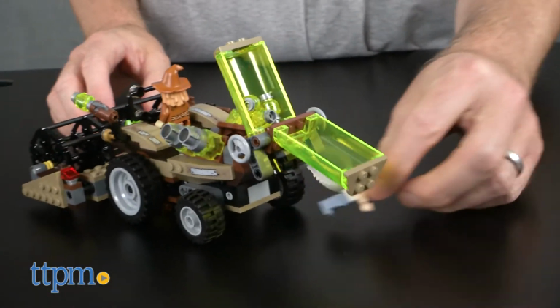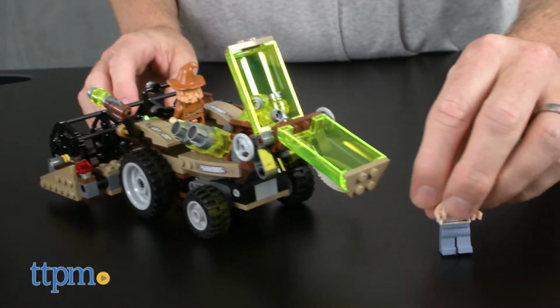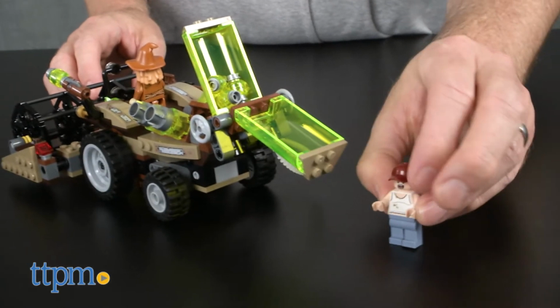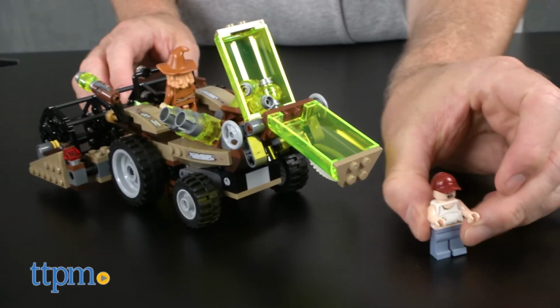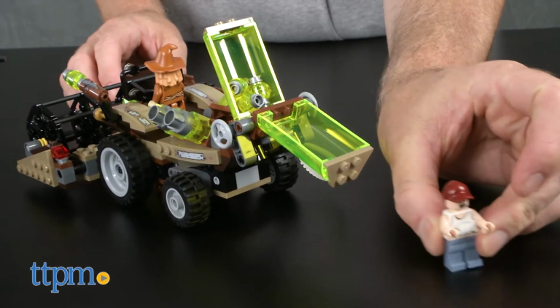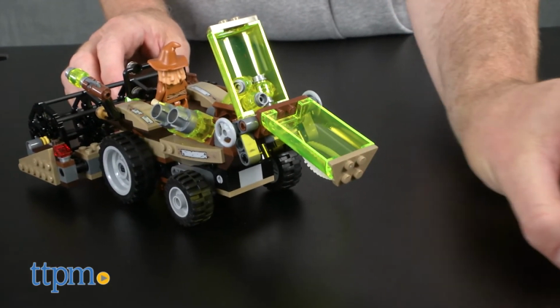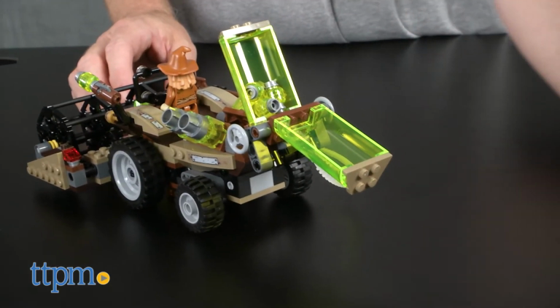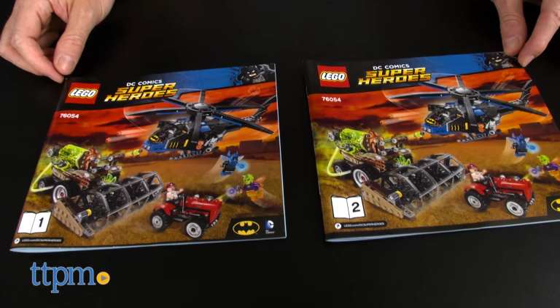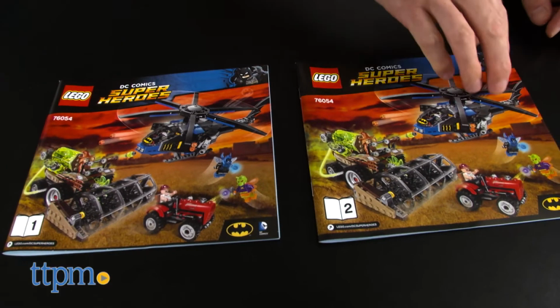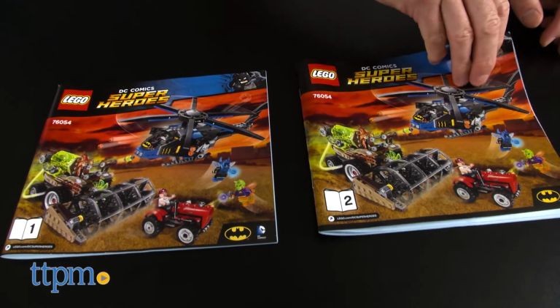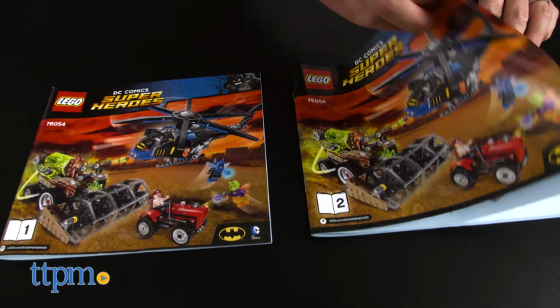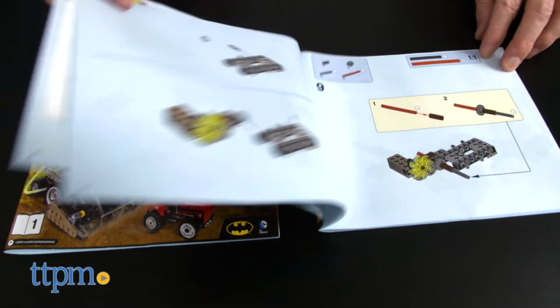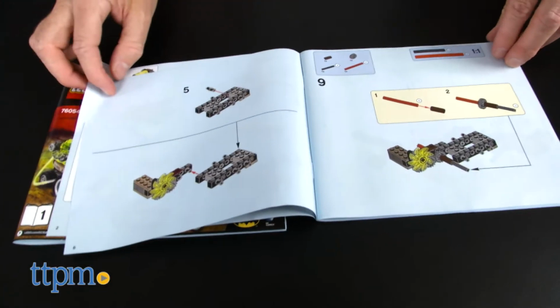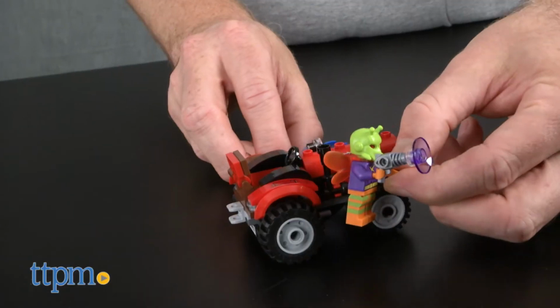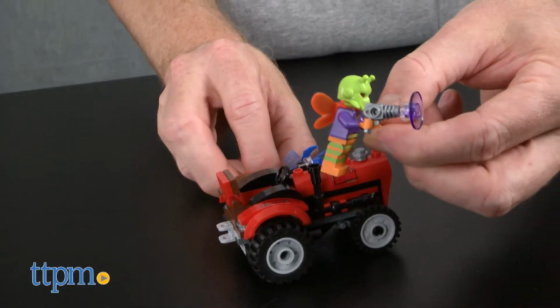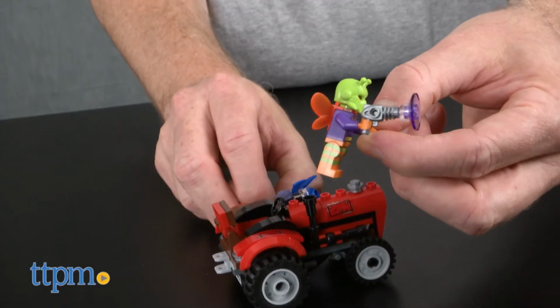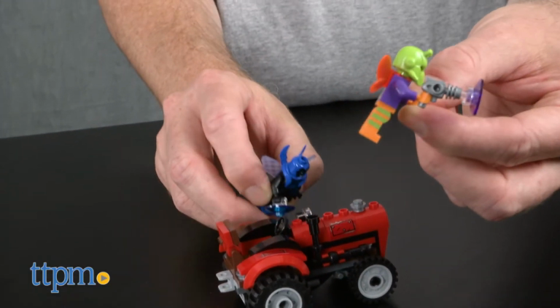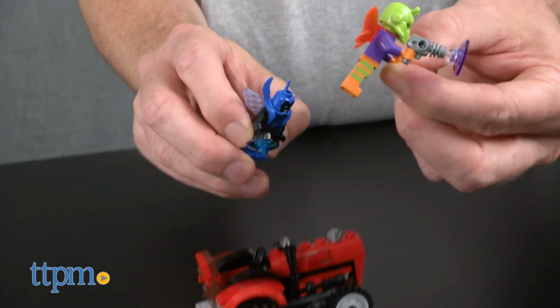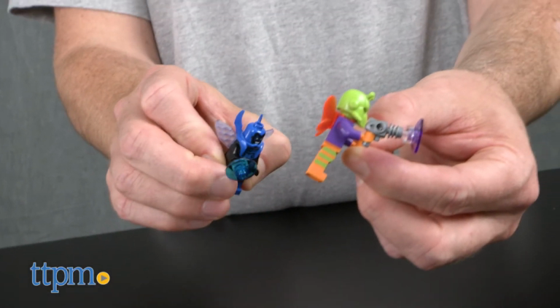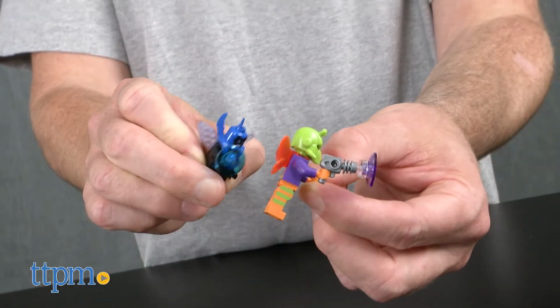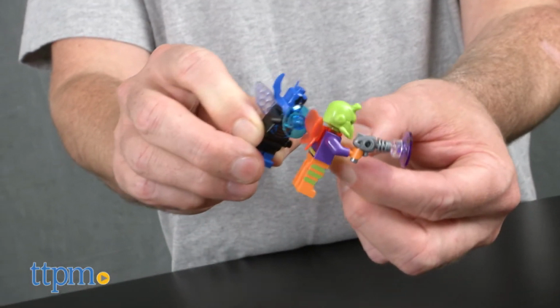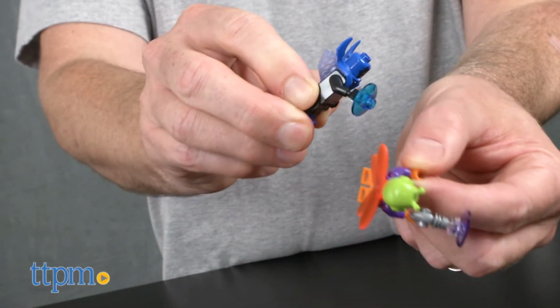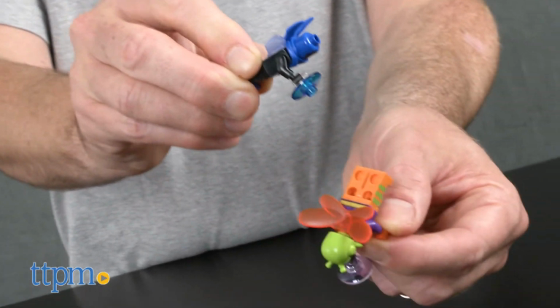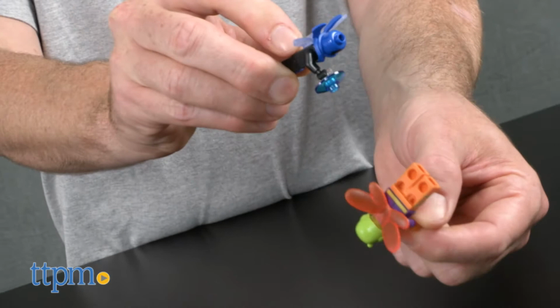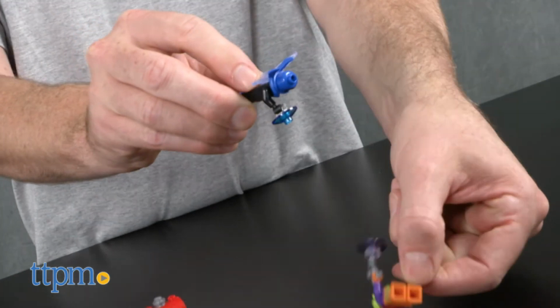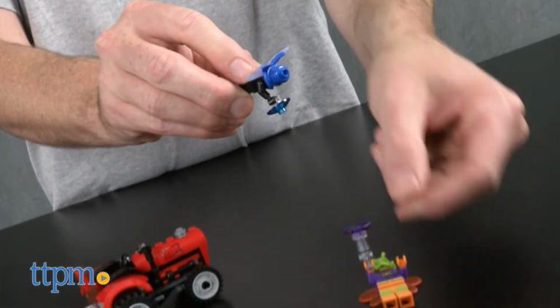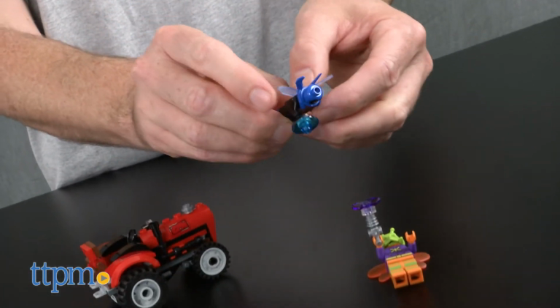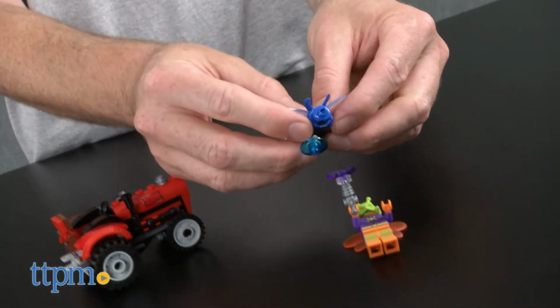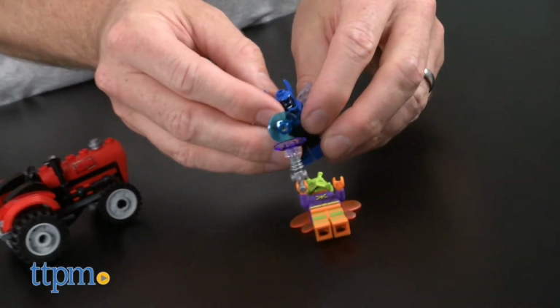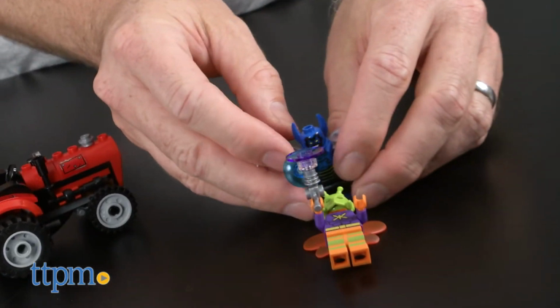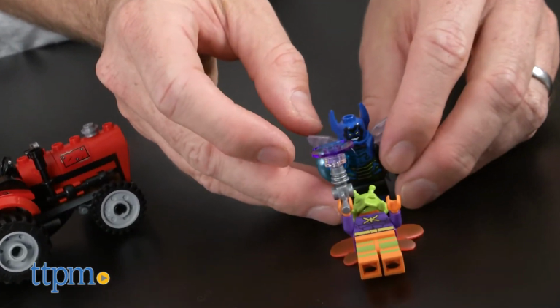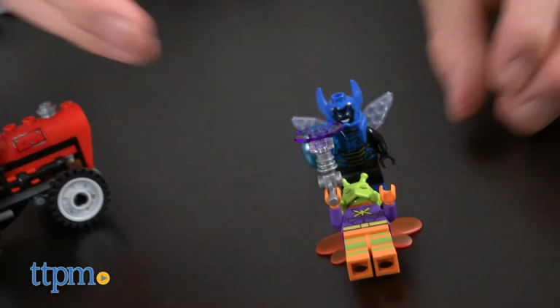The directions for the set are easy to follow thanks to LEGO's clear illustrations and are divided into two booklets. It should take the average LEGO builder about an hour to an hour and a half to complete the set. The set is part of LEGO's DC Comics Superheroes collection, and additional sets are also available.